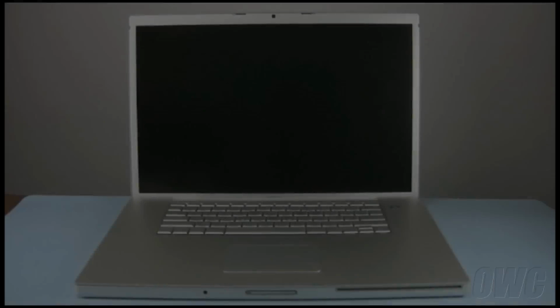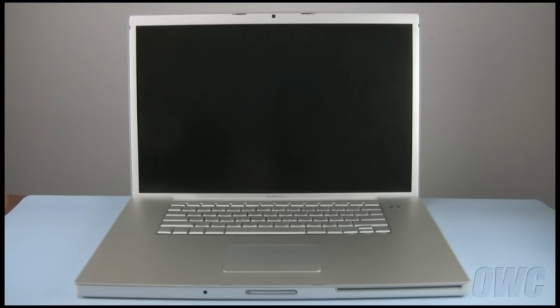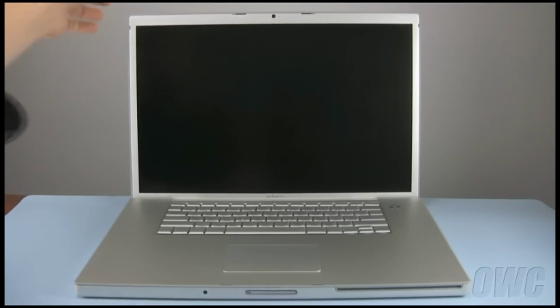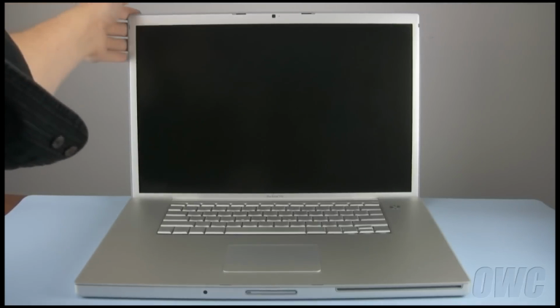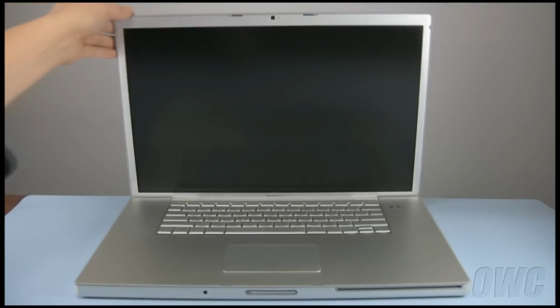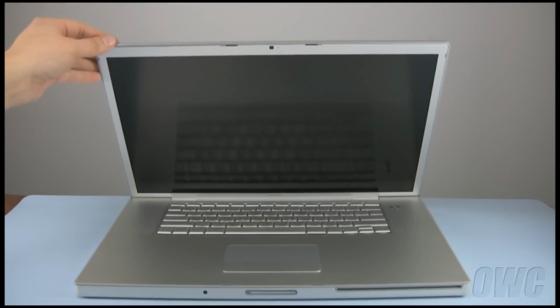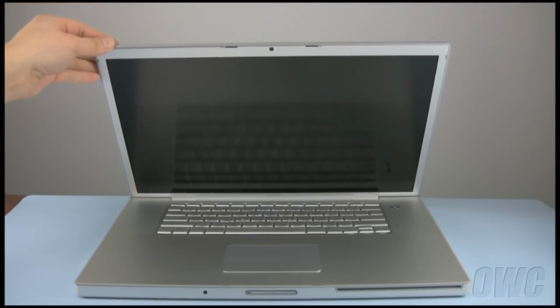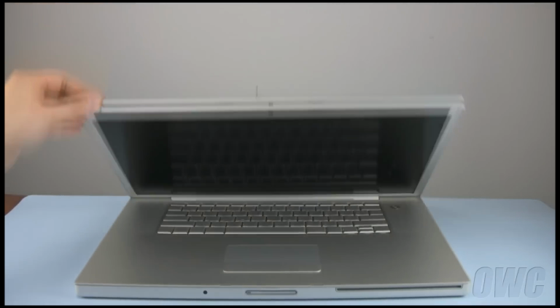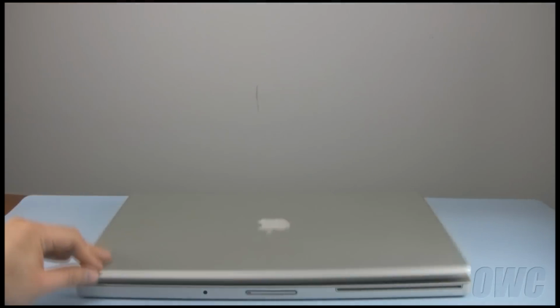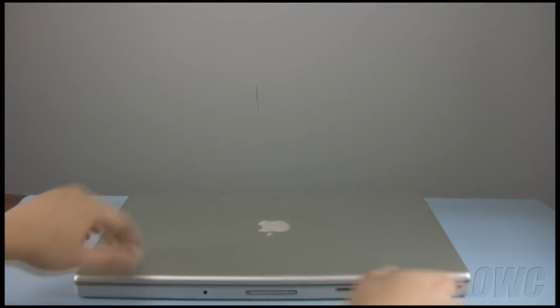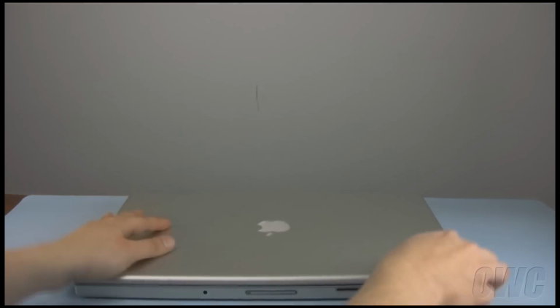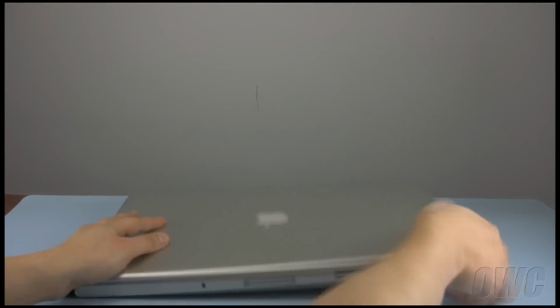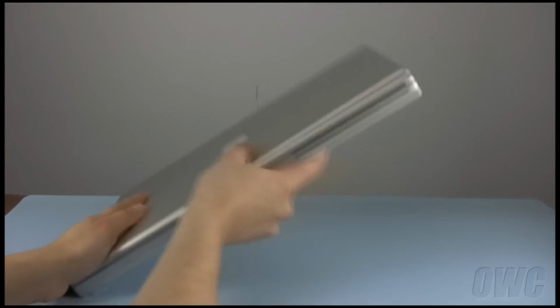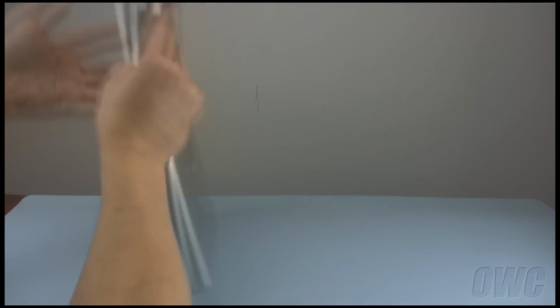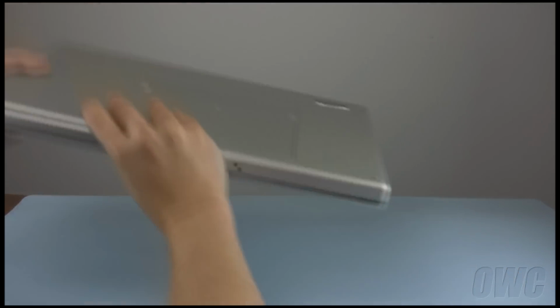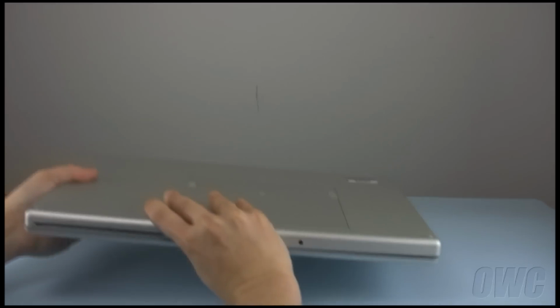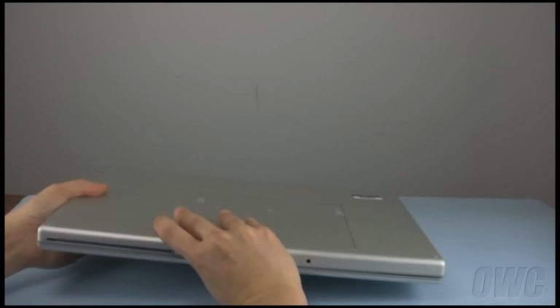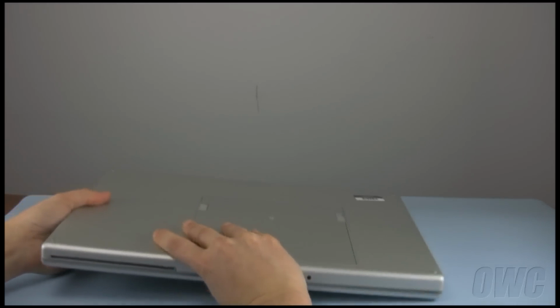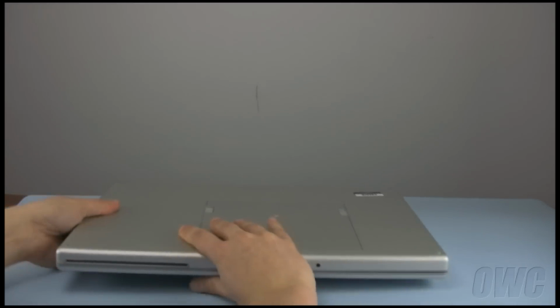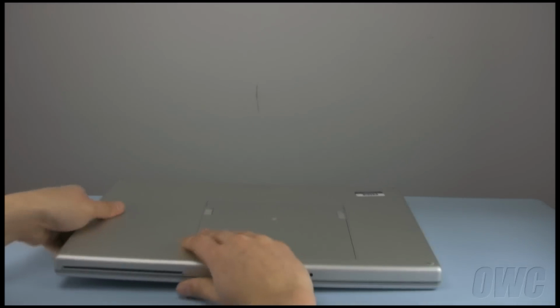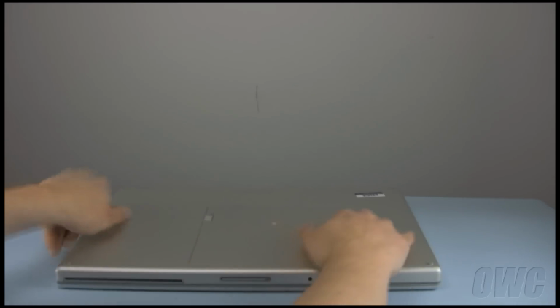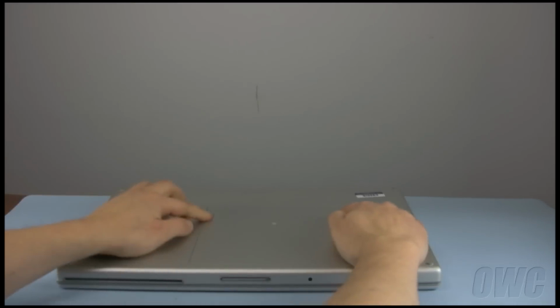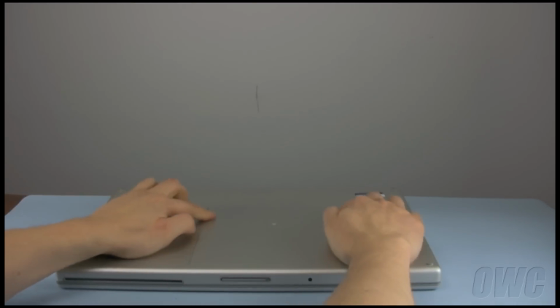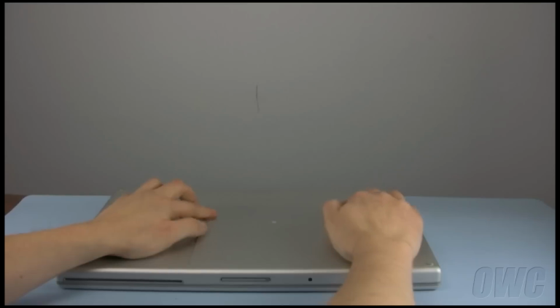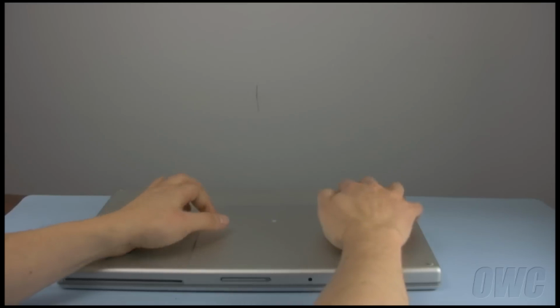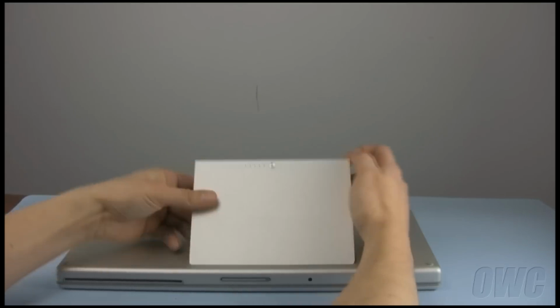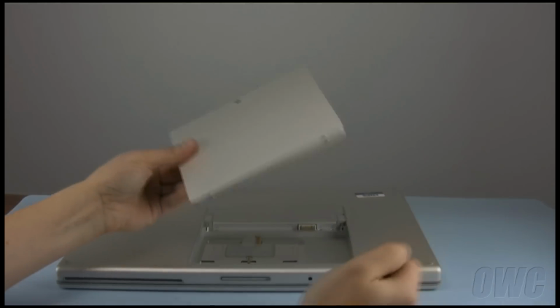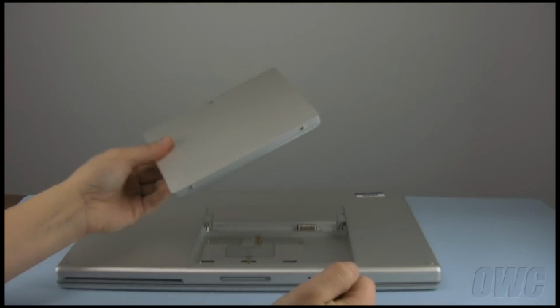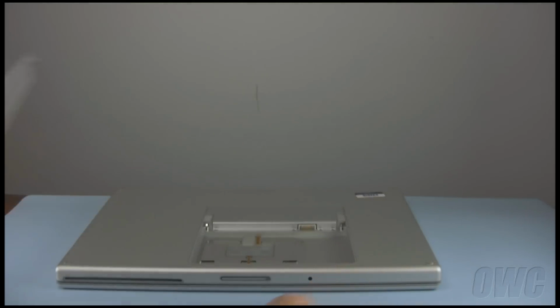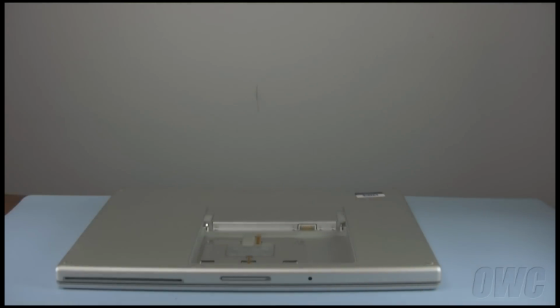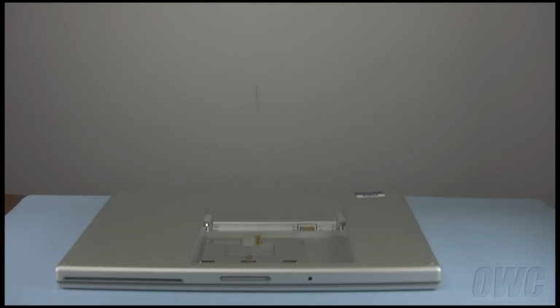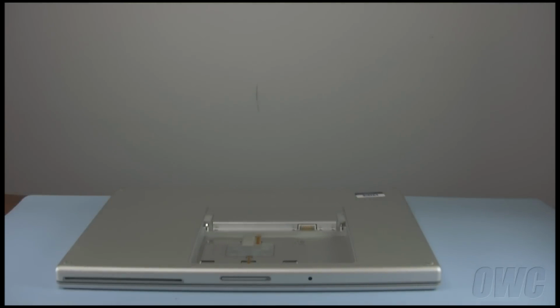The first step is to close the lid and flip the MacBook Pro over. Remove the battery by sliding the two latches away from you, then lifting the battery out.